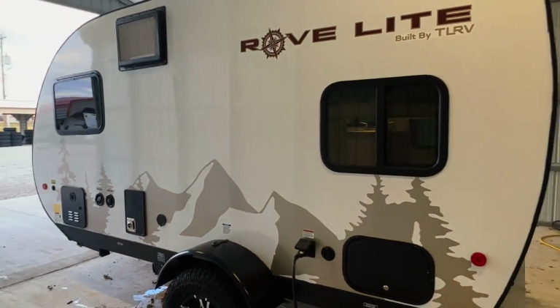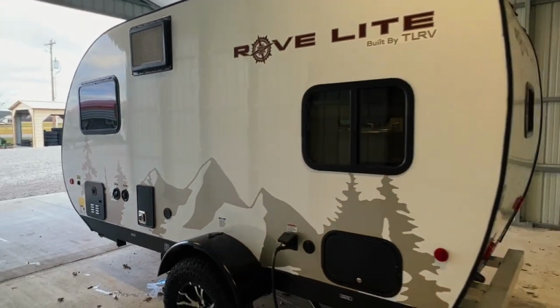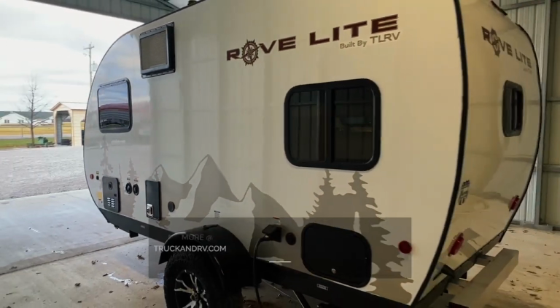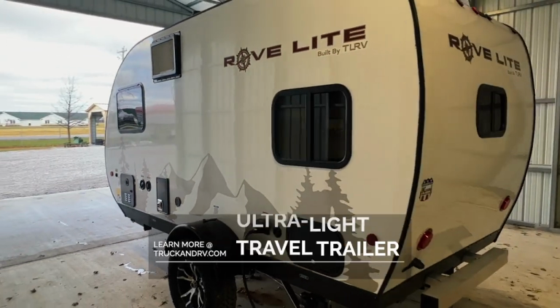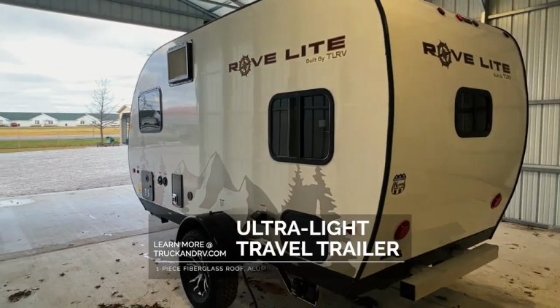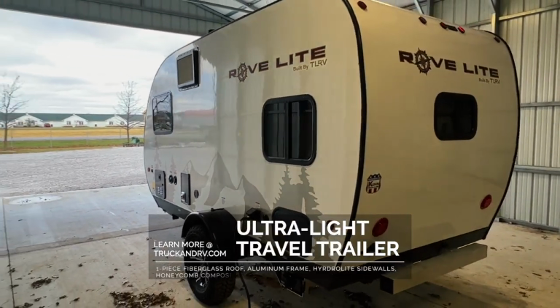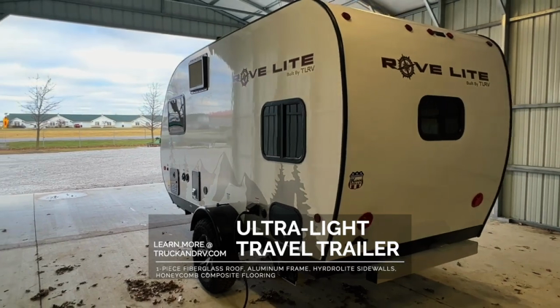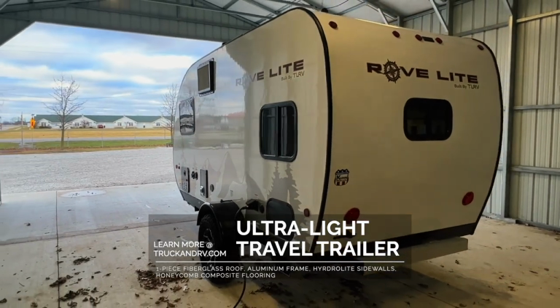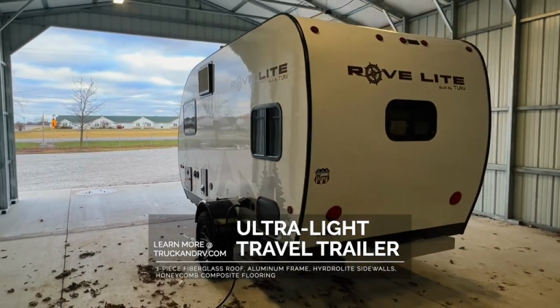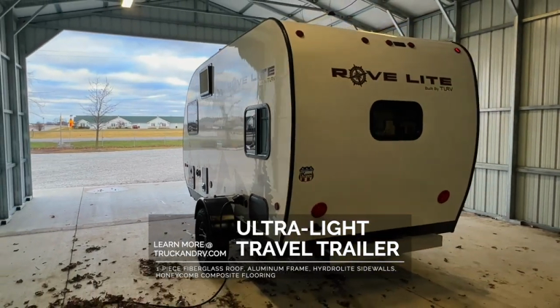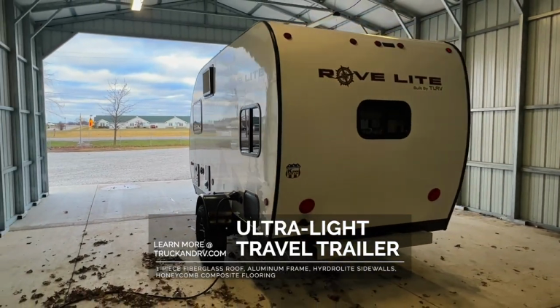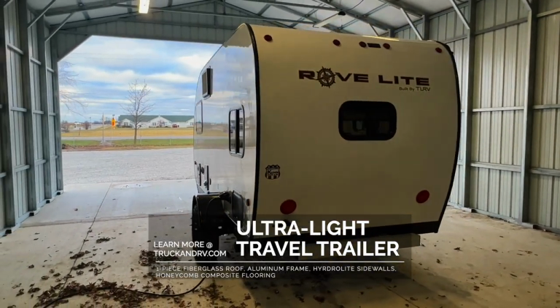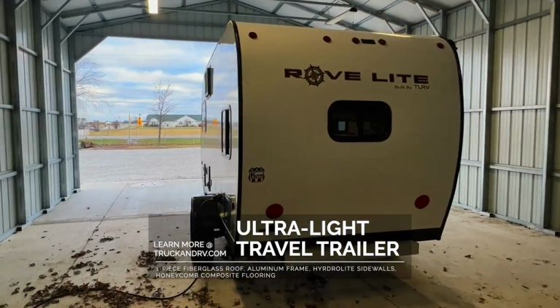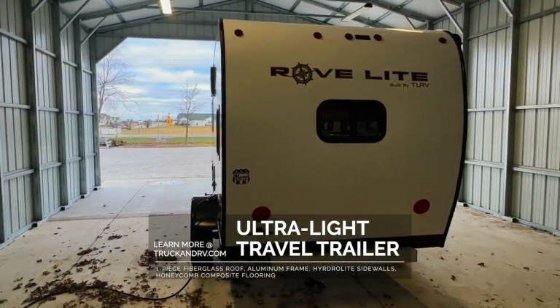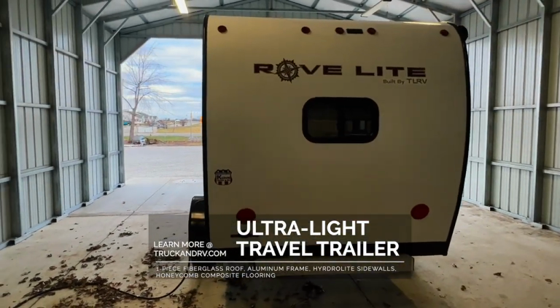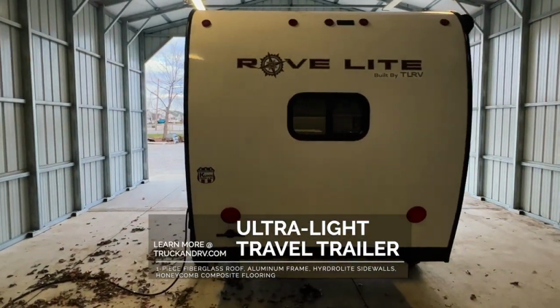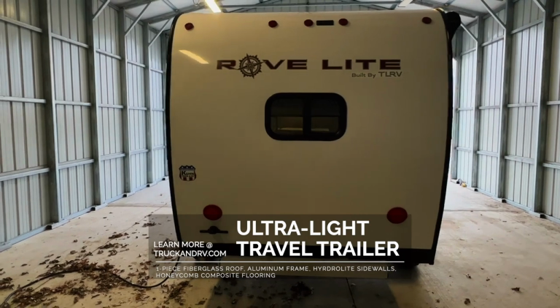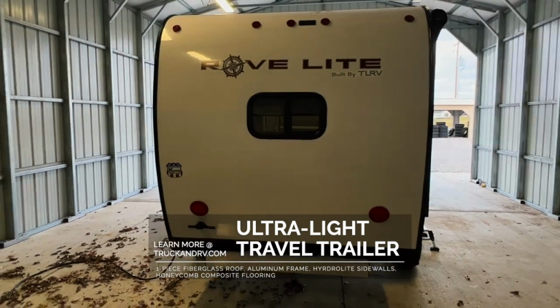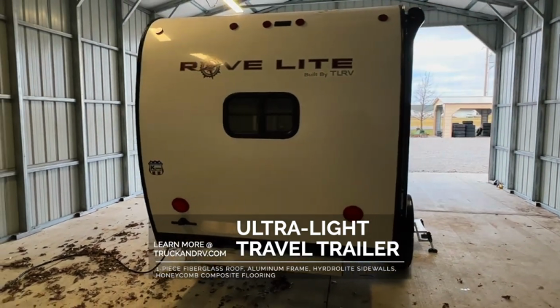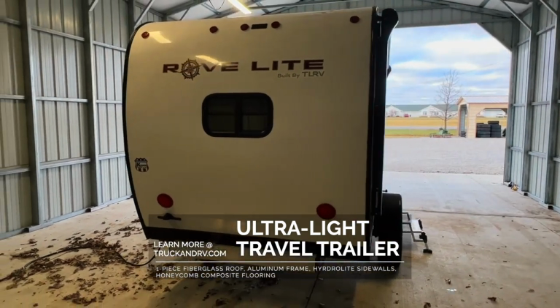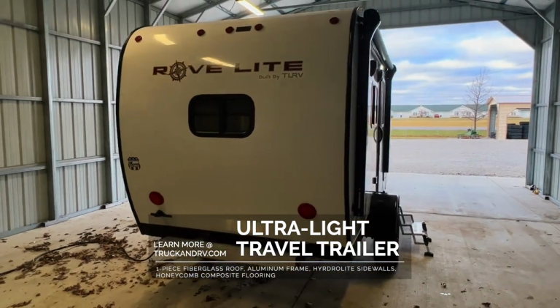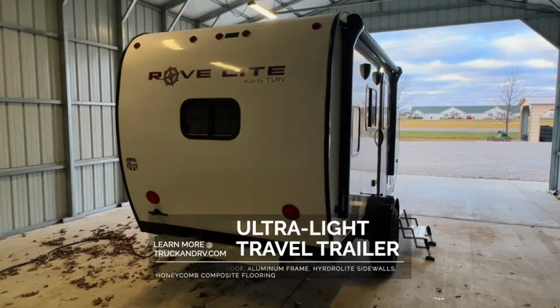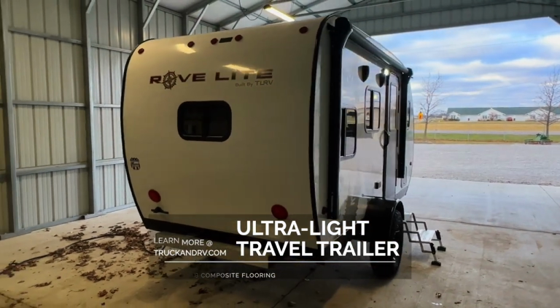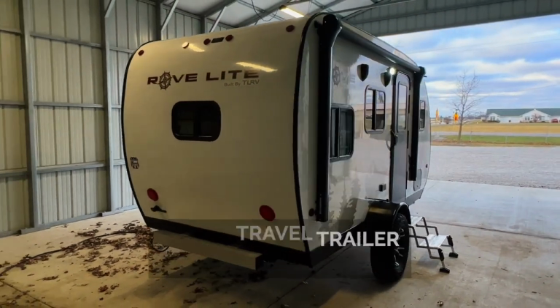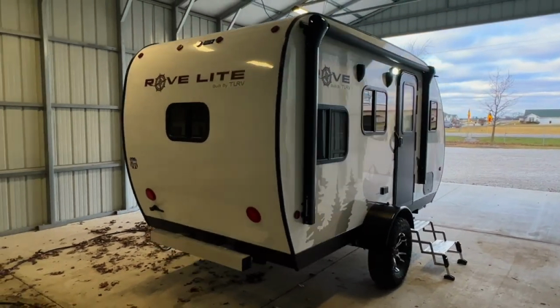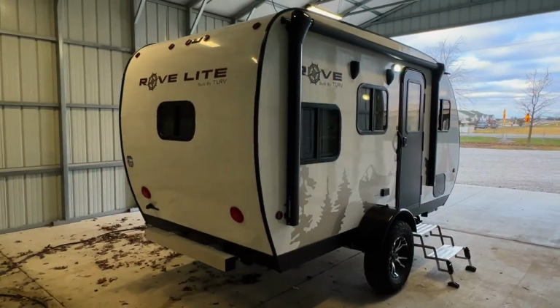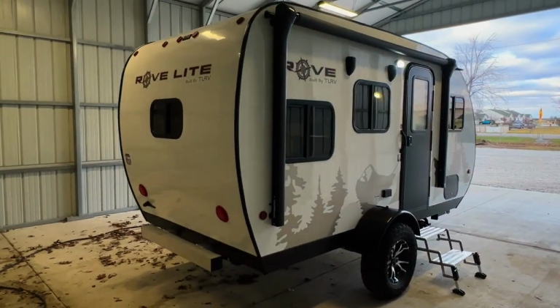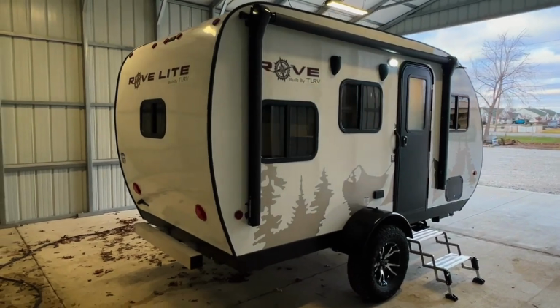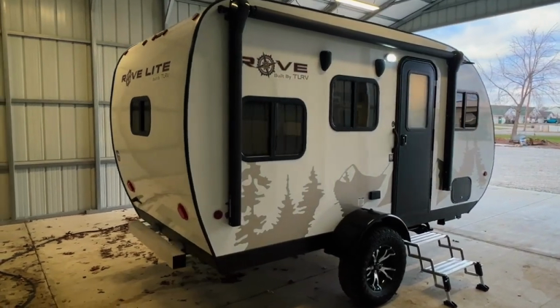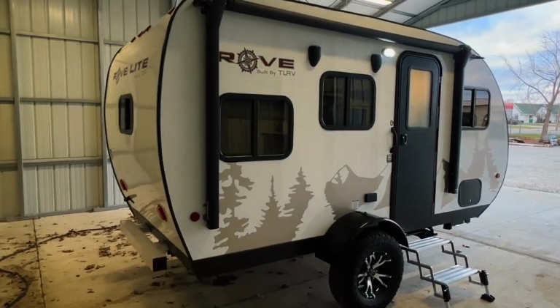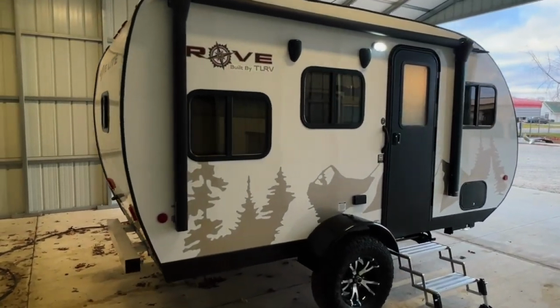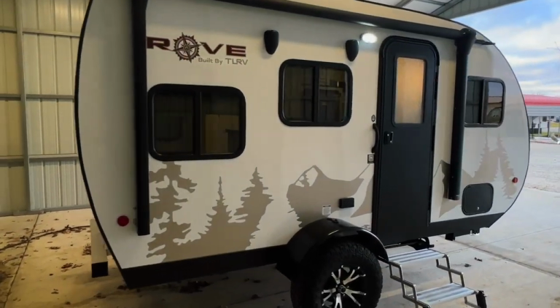Please check out our website at truckandrv.com to view all of our inventory. There's a direct link to this particular RV in the video description below. If you follow that link, it will take you to our website where you can see the pricing and information on this unit. Once this unit is sold, that link will be removed.